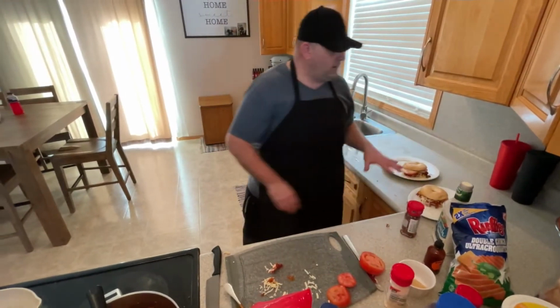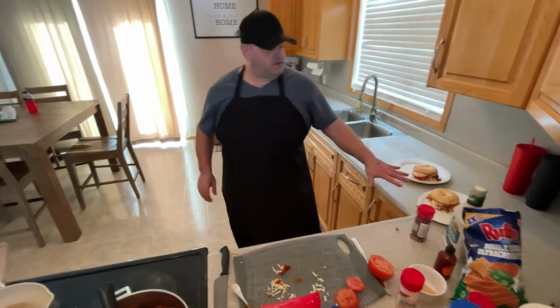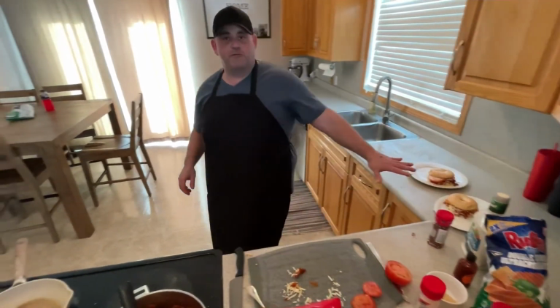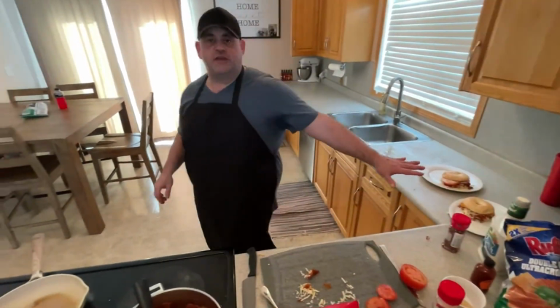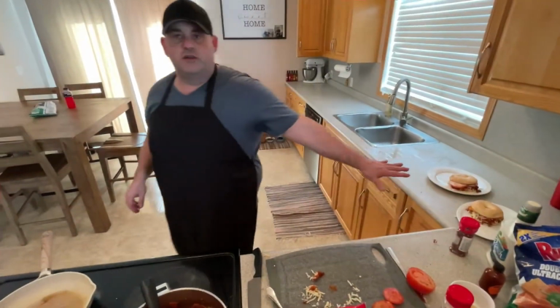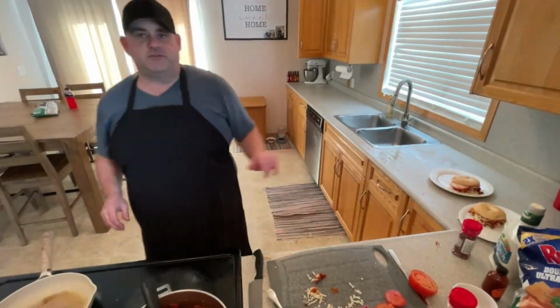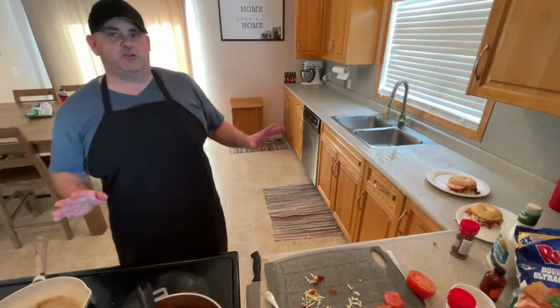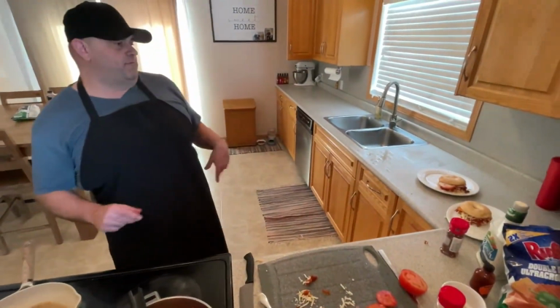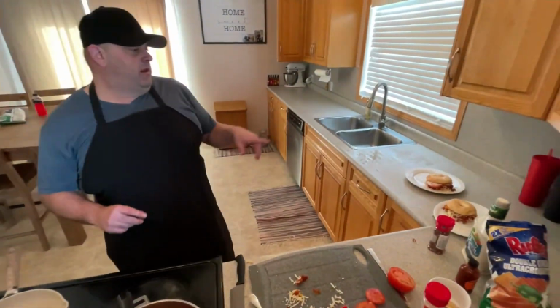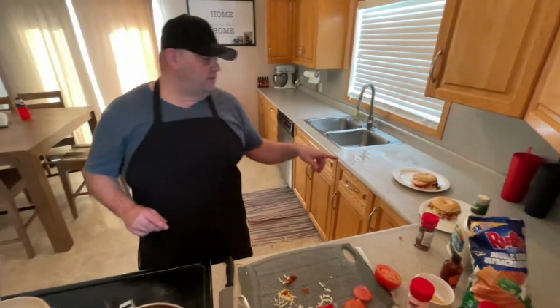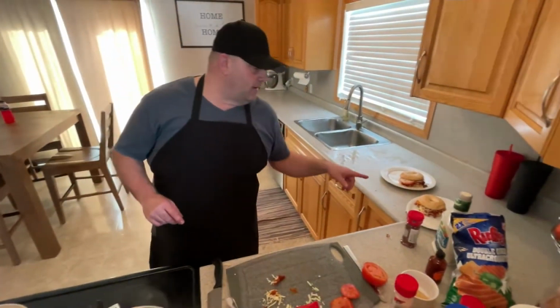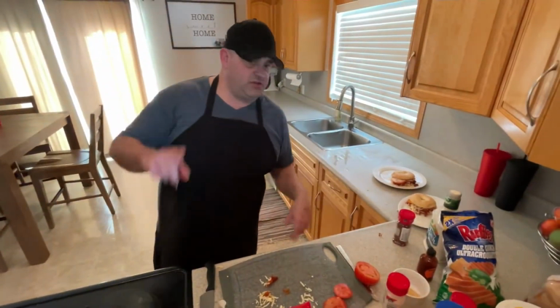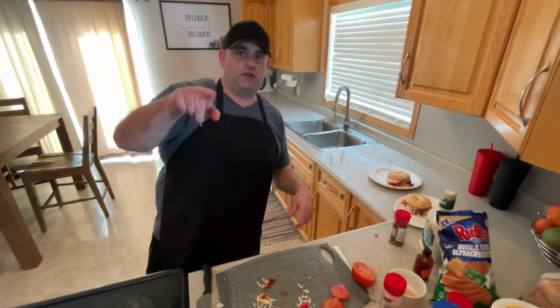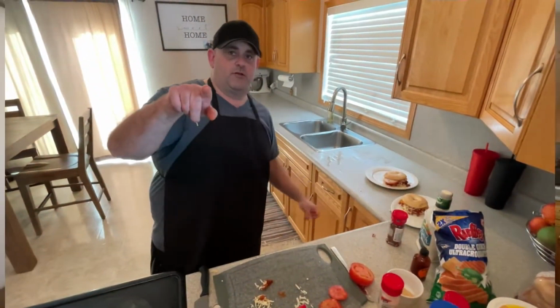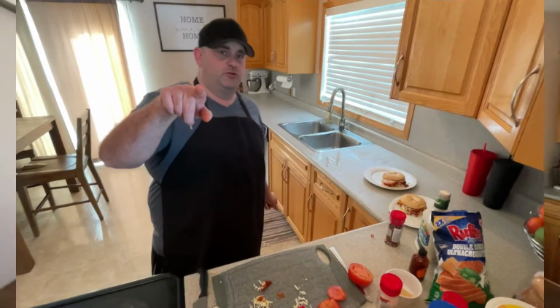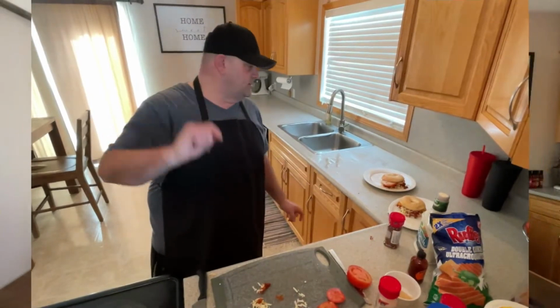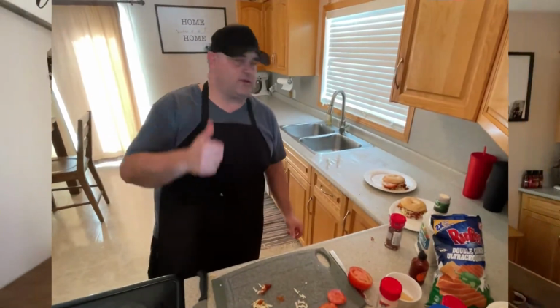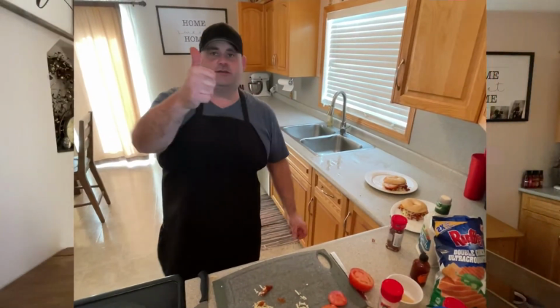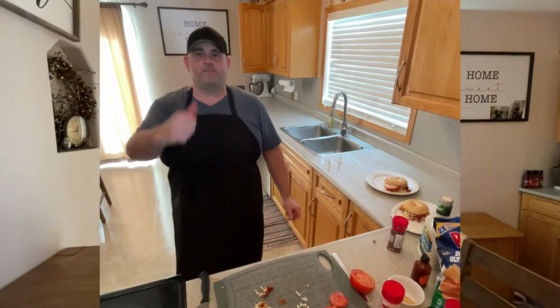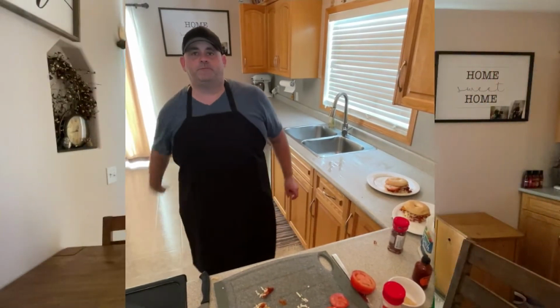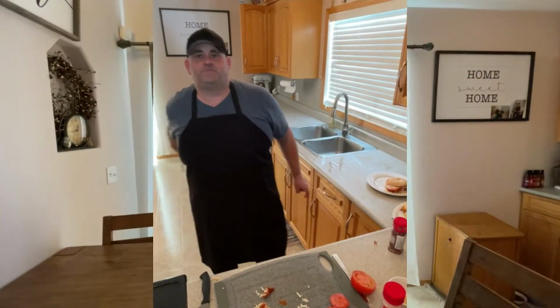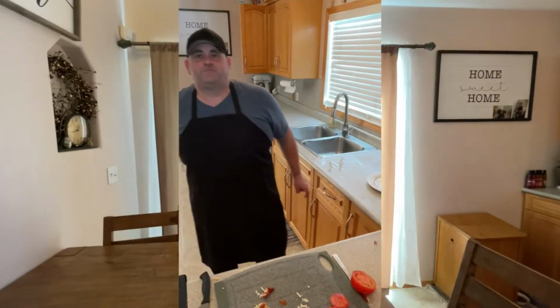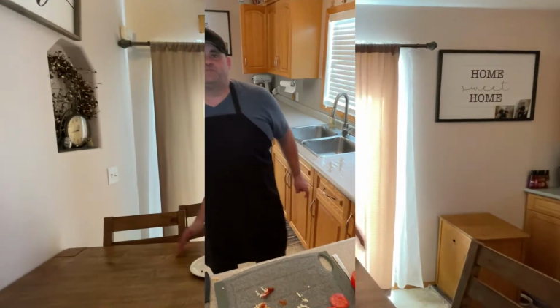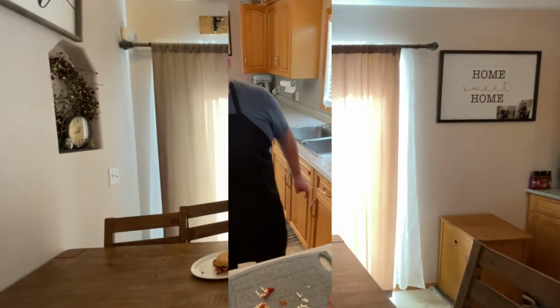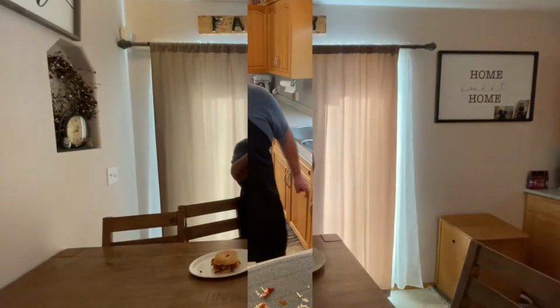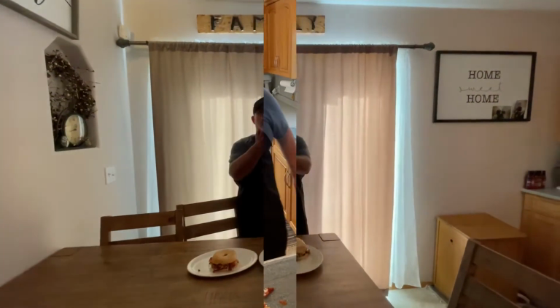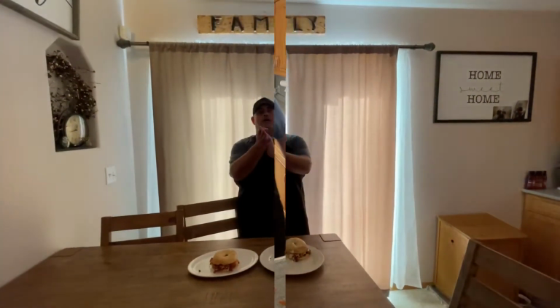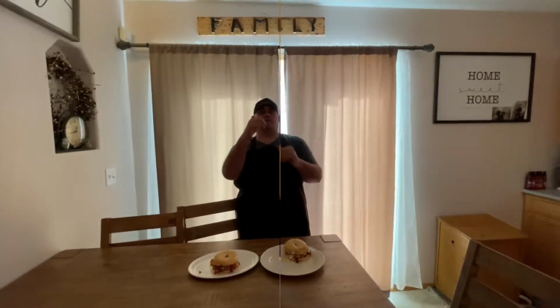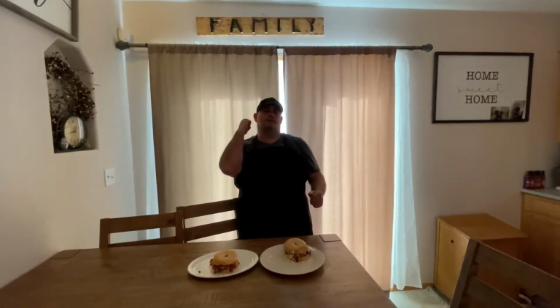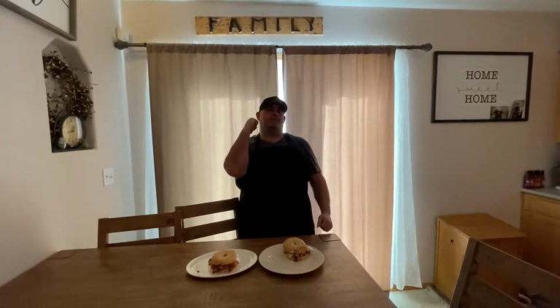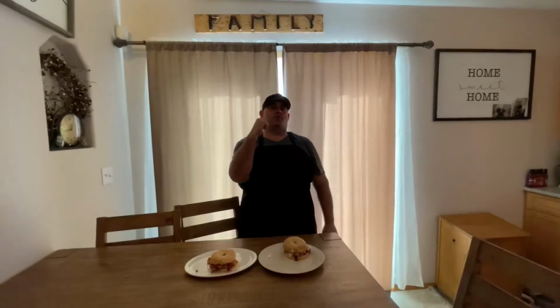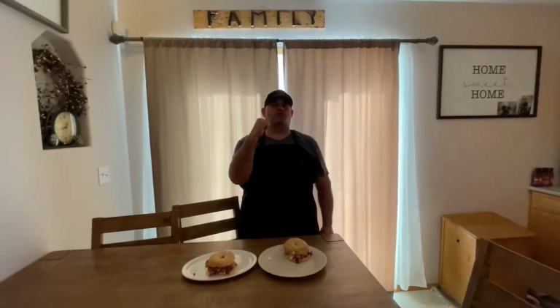Let that sit there for a second just to let that cheese soften up and I'll meet you at the table in about two seconds. Thank you guys!